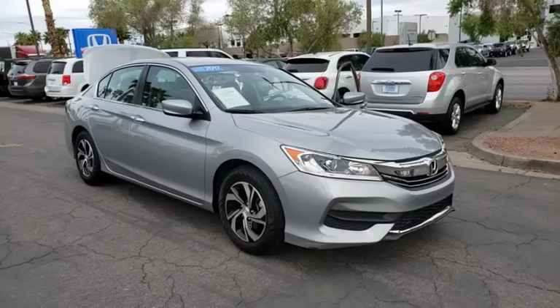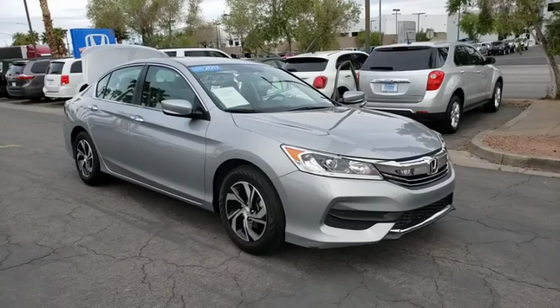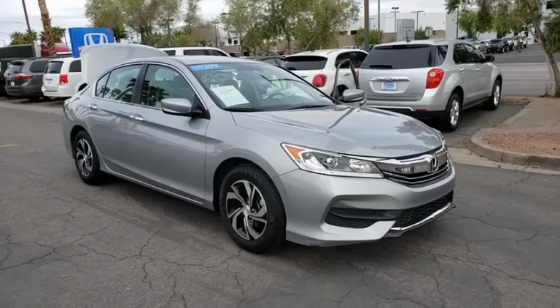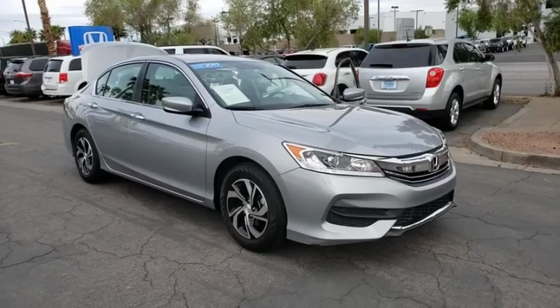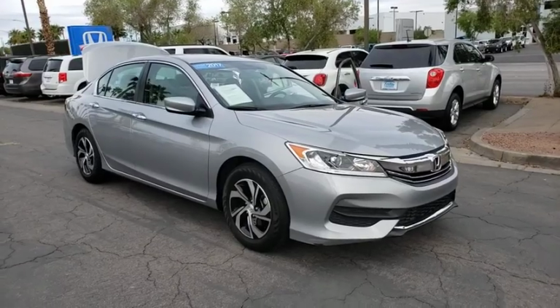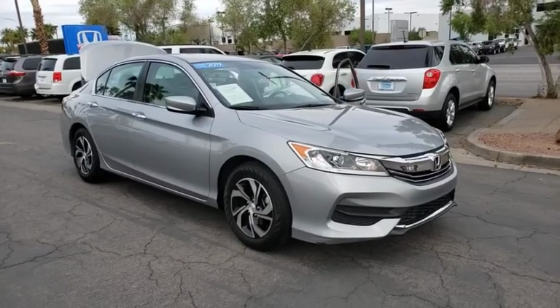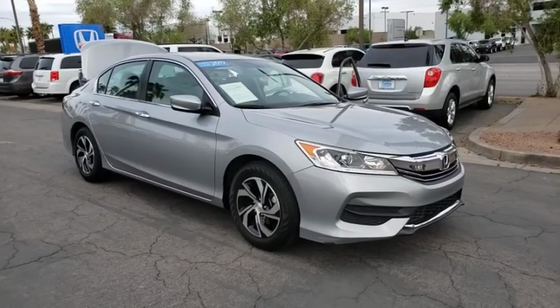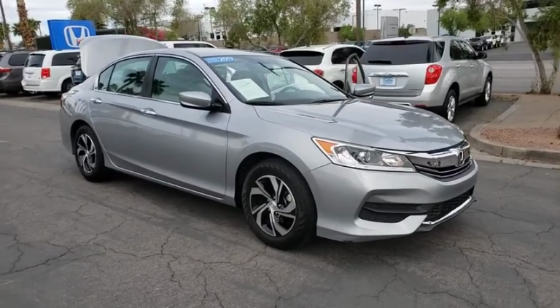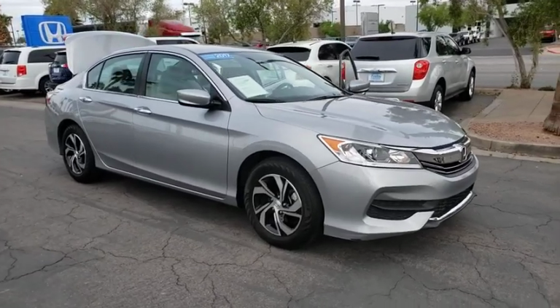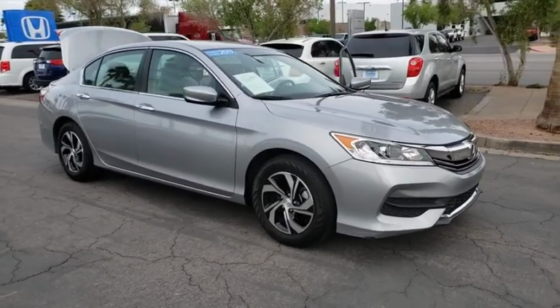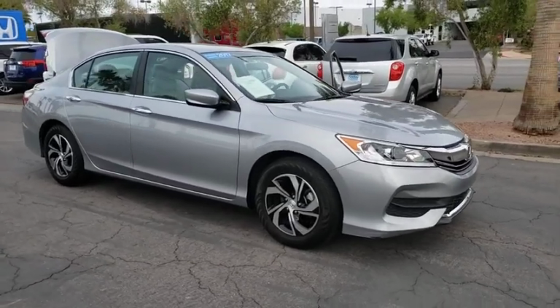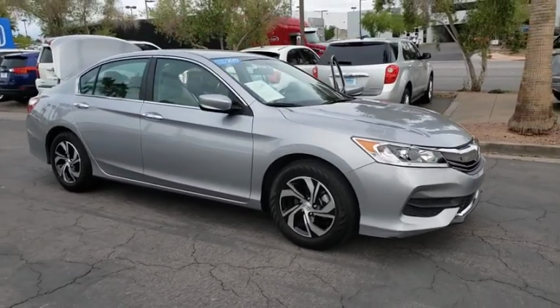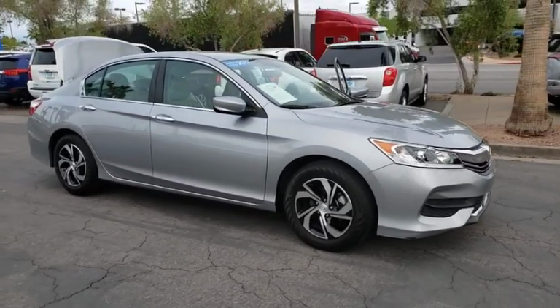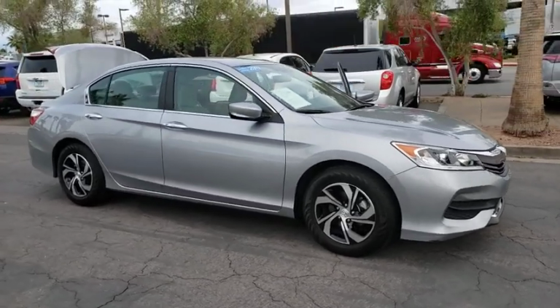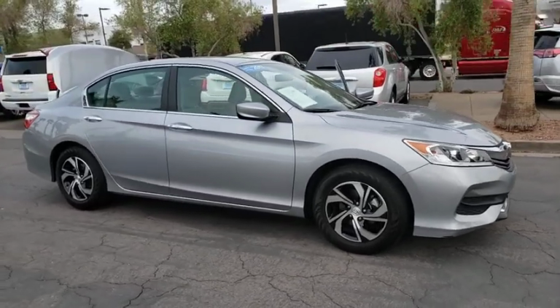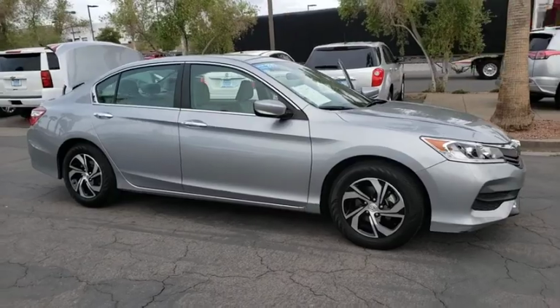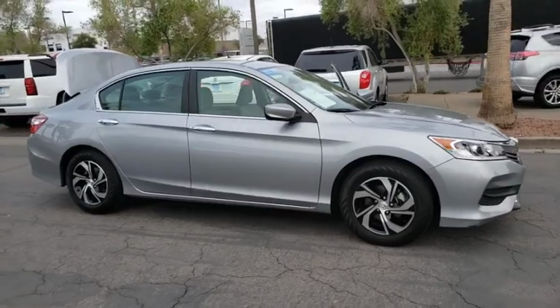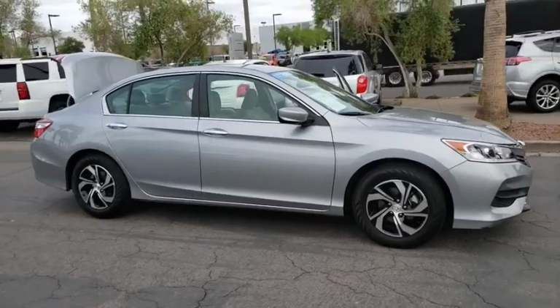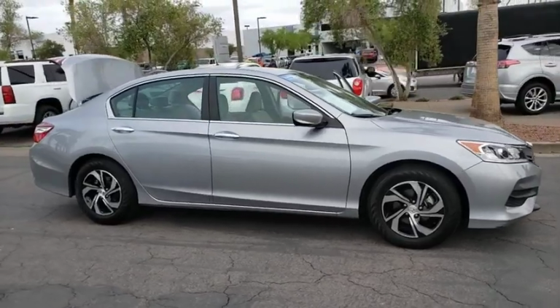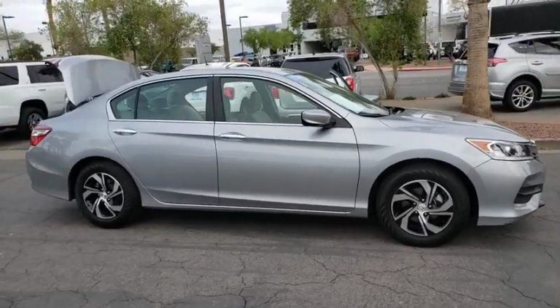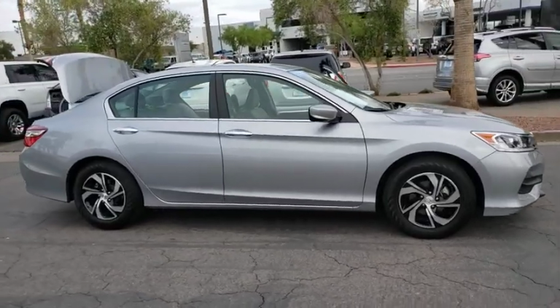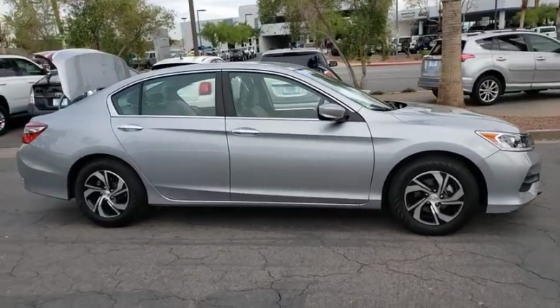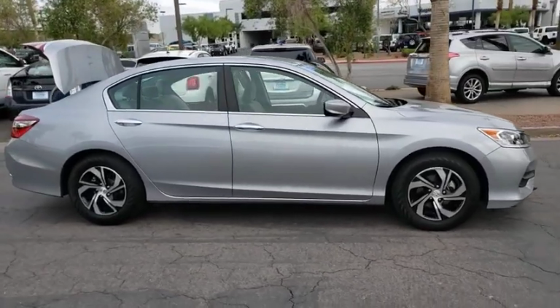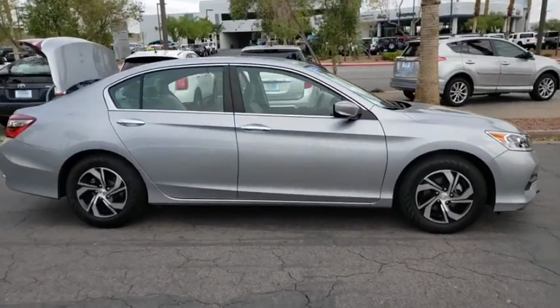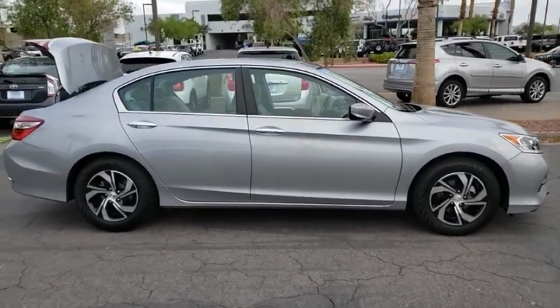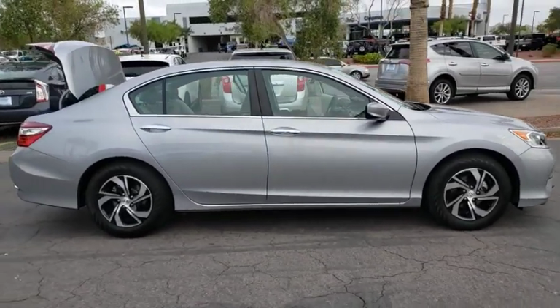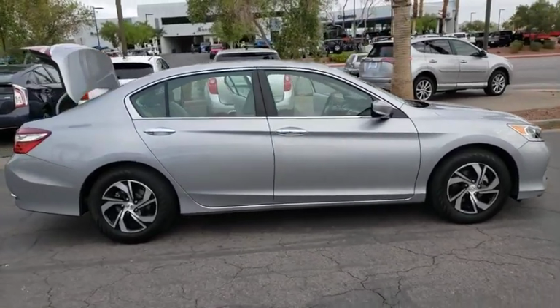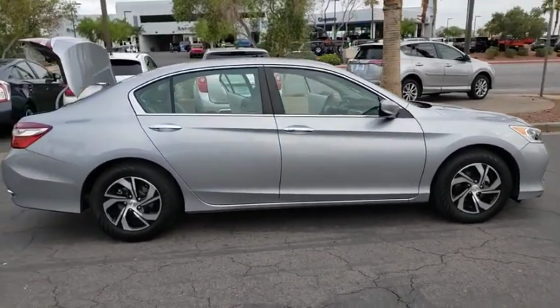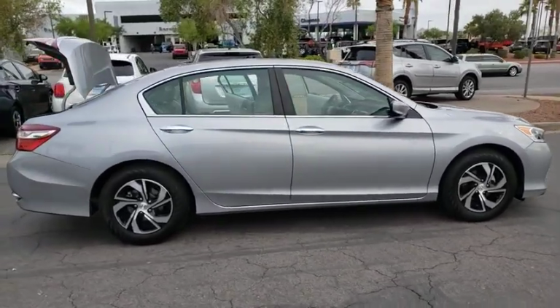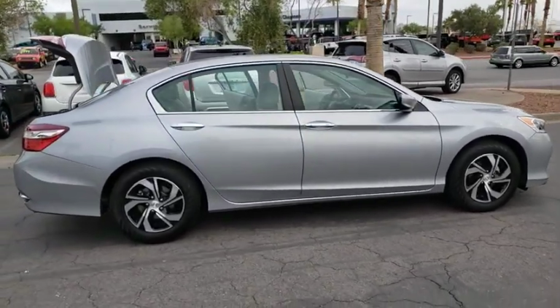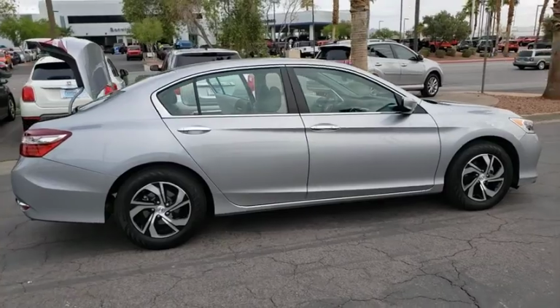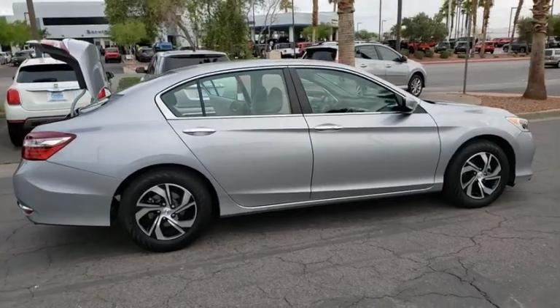Come test drive the 2017 Honda Accord. Ingeniously simple, yet overflowing with luxury and technological creativity — all that and more in the Accord.